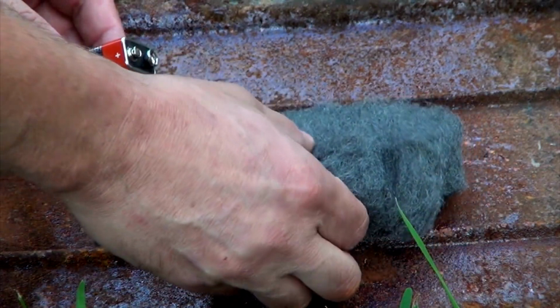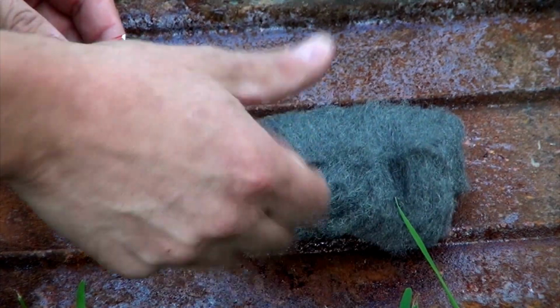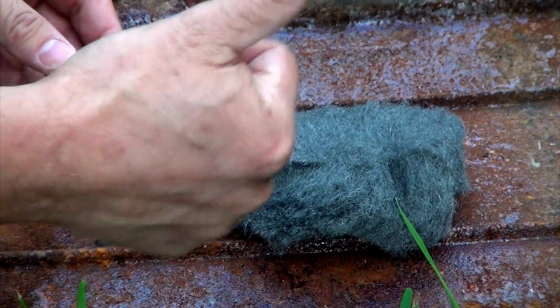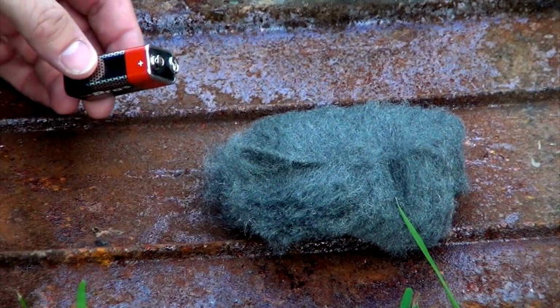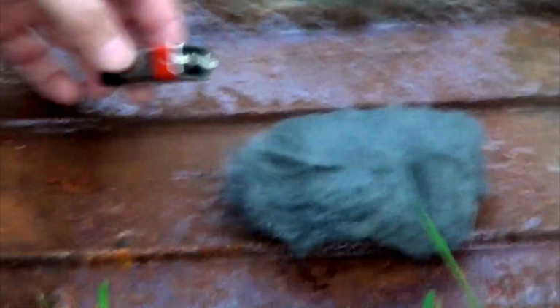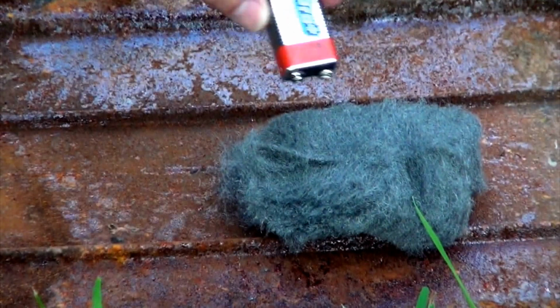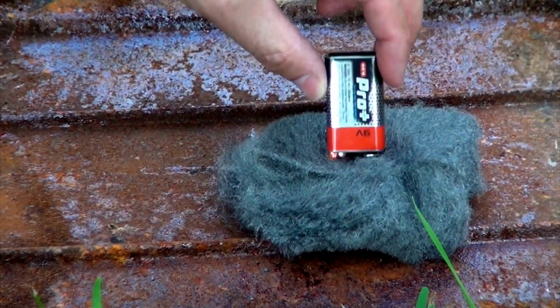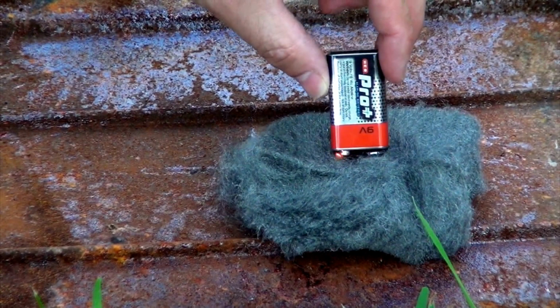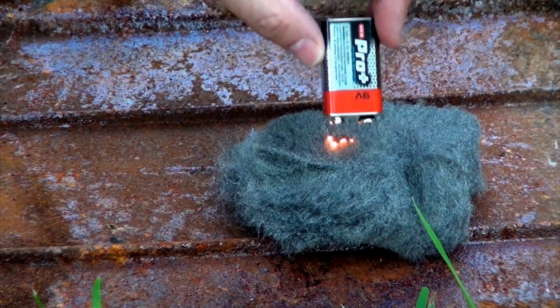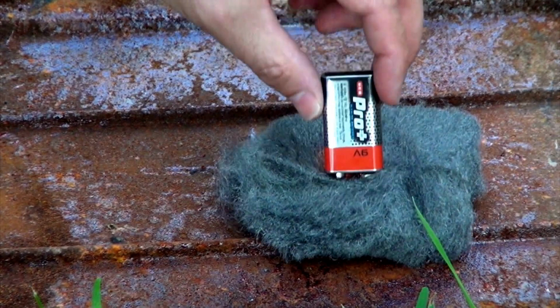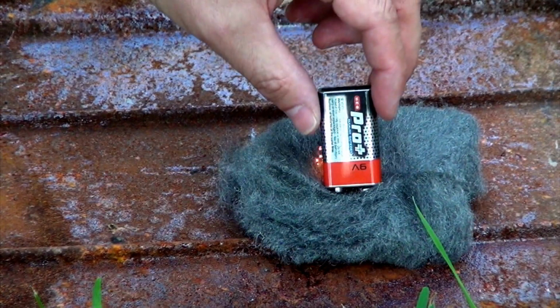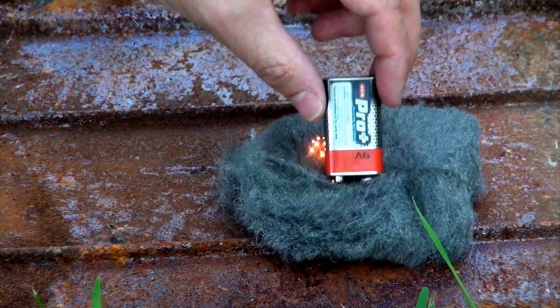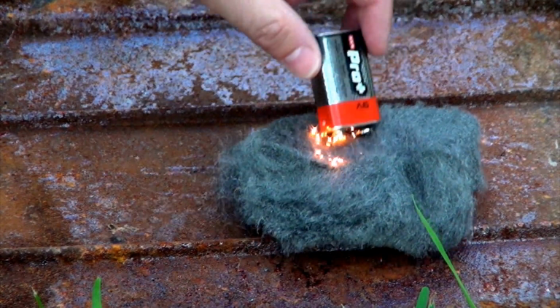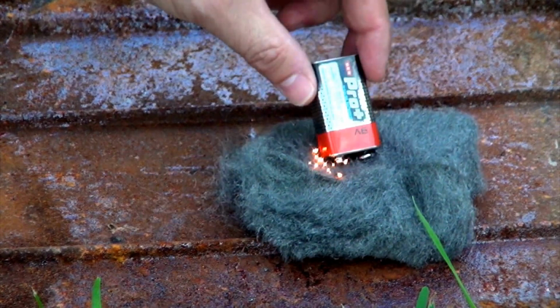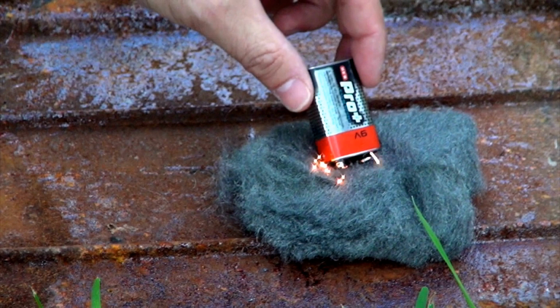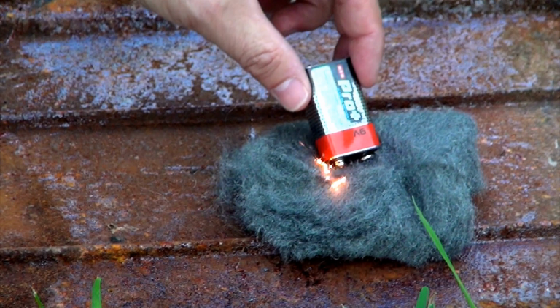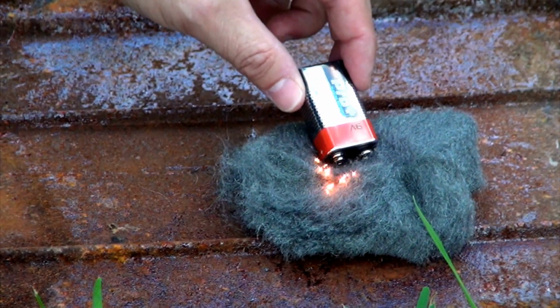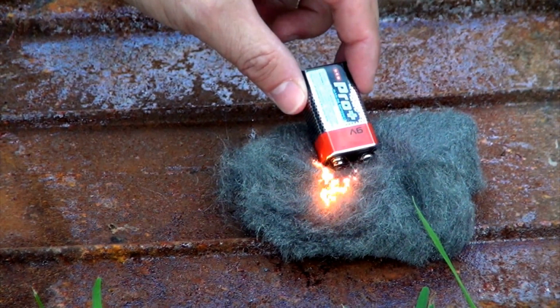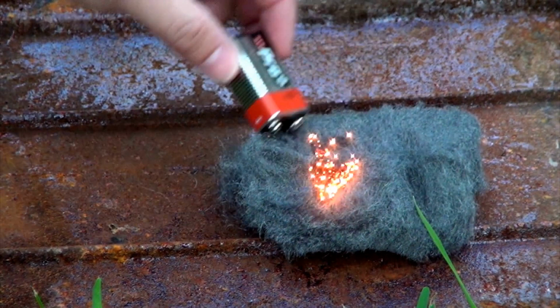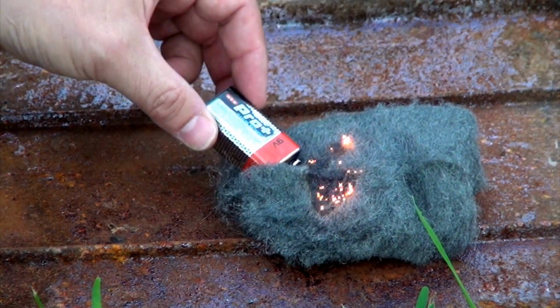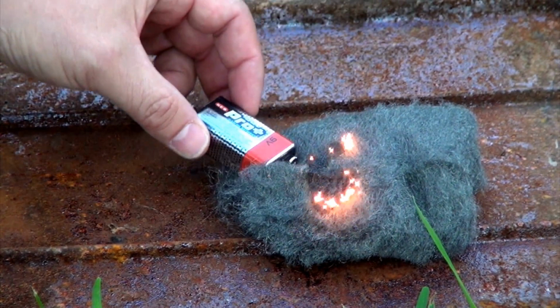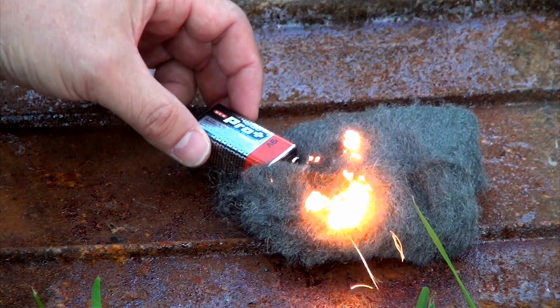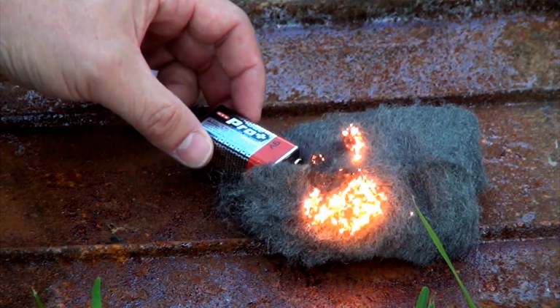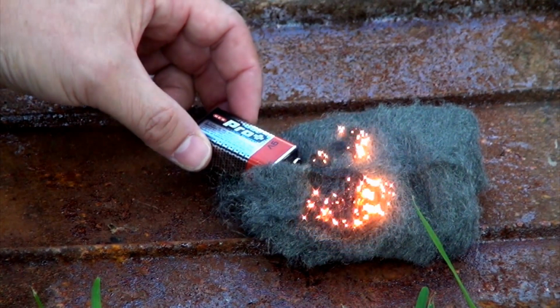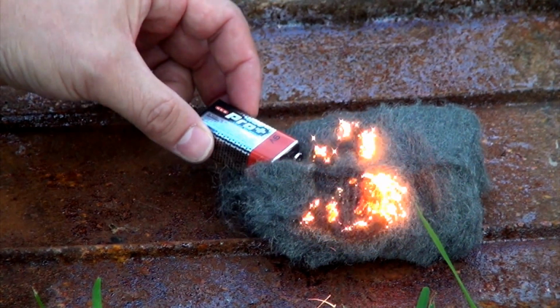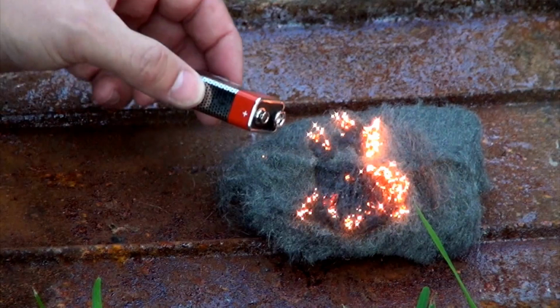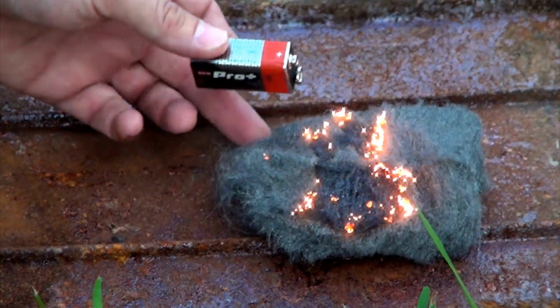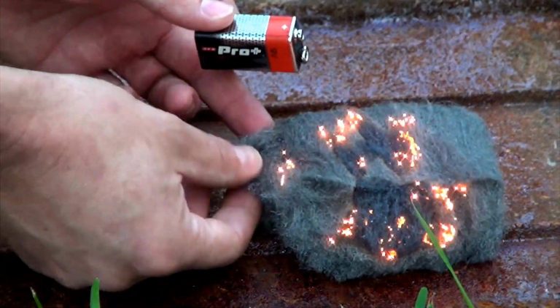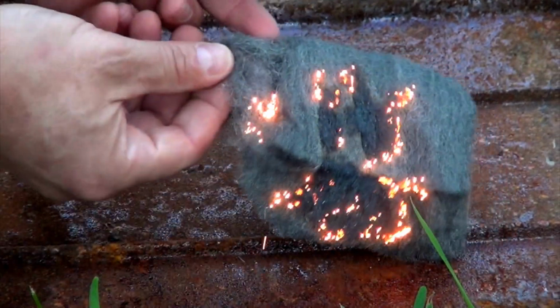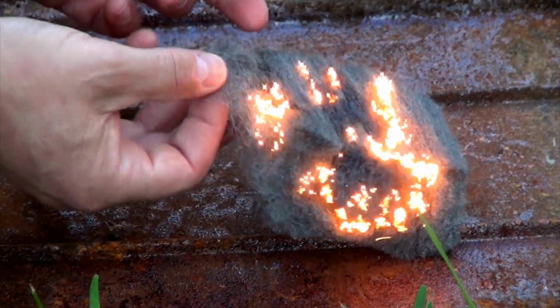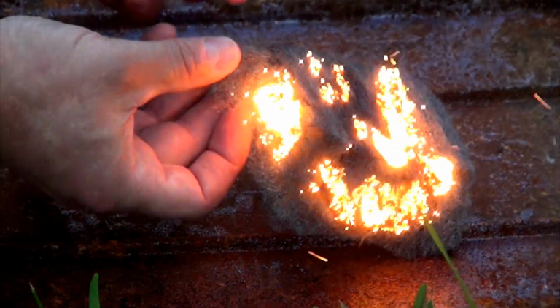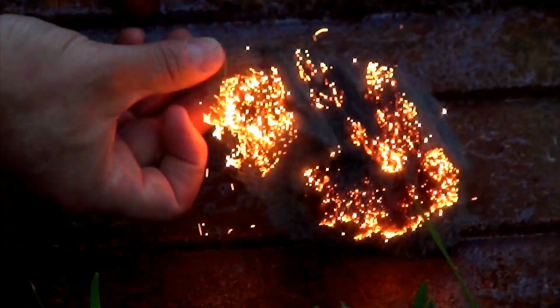To ignite the whole pad, simply touch the battery to the wool. Be sure to have plenty of tinder and kindling ready to get your fire going.